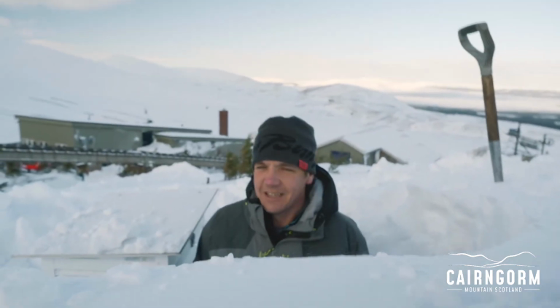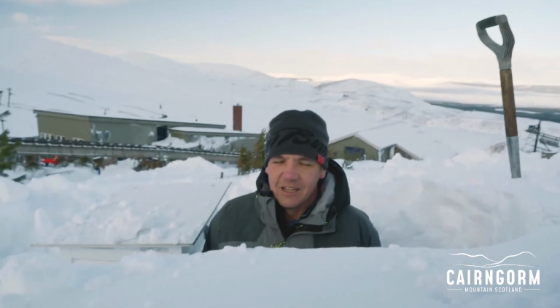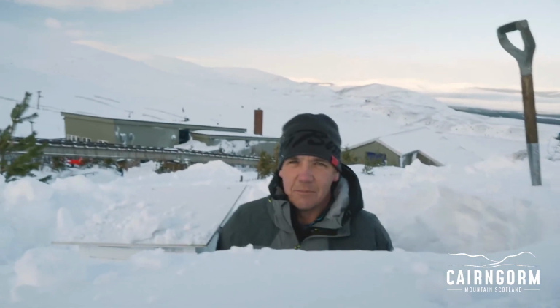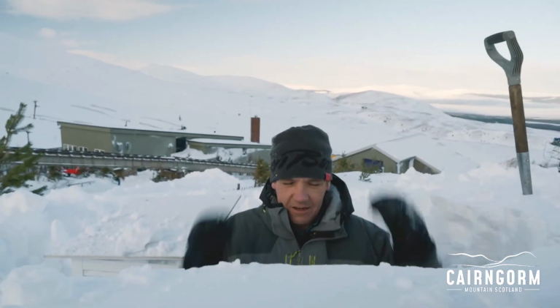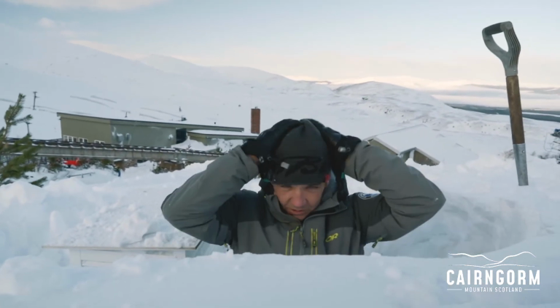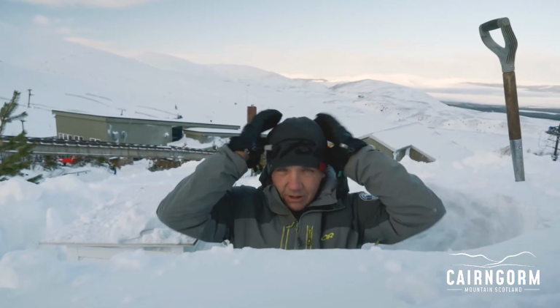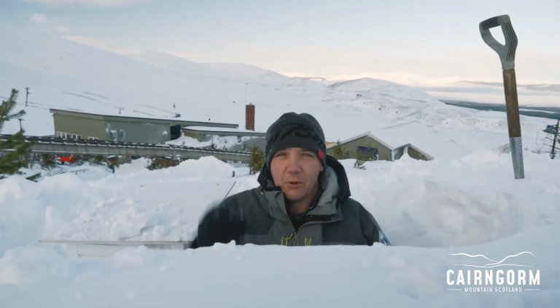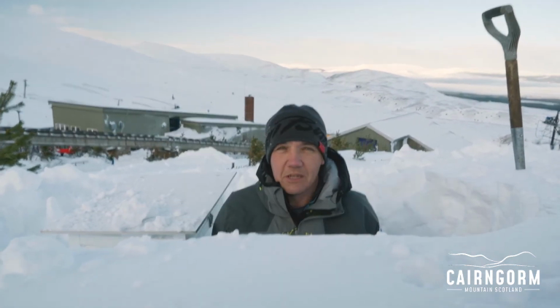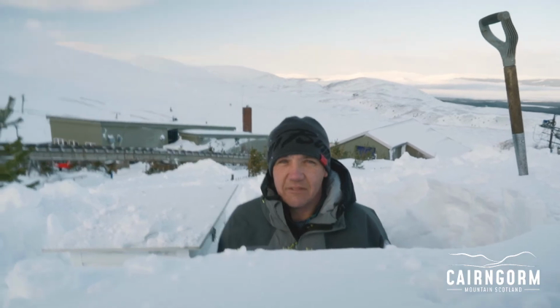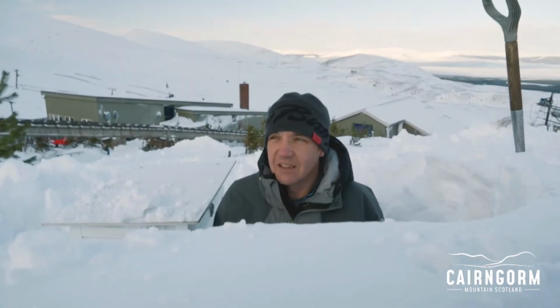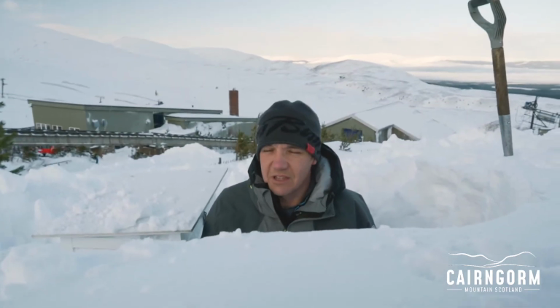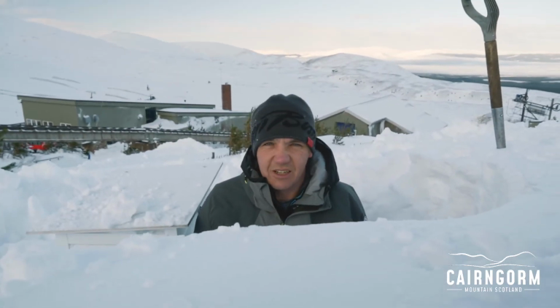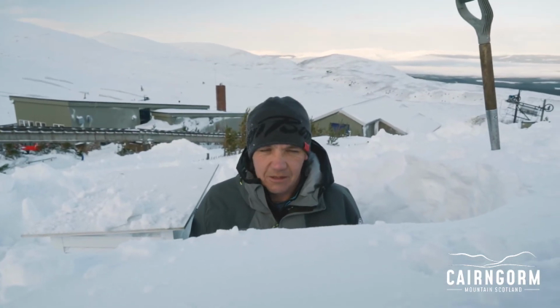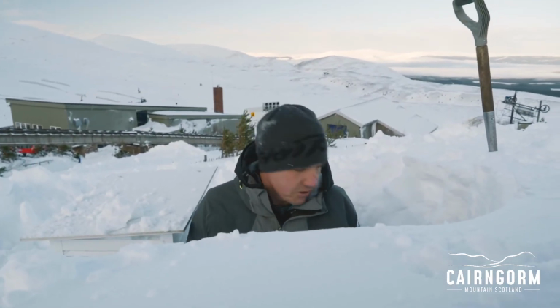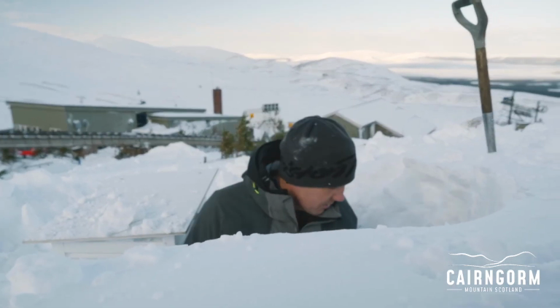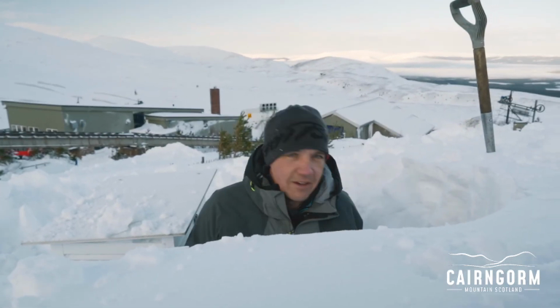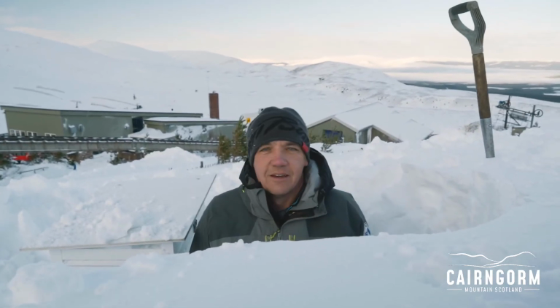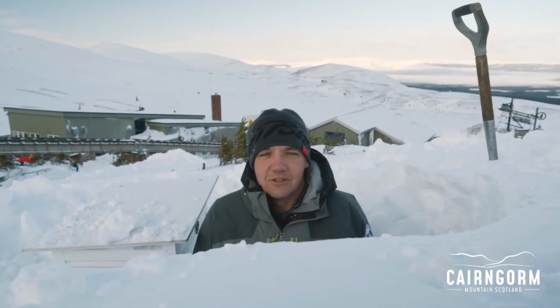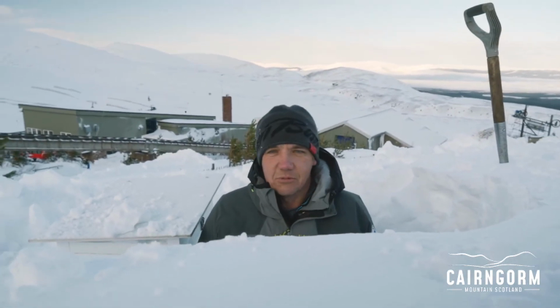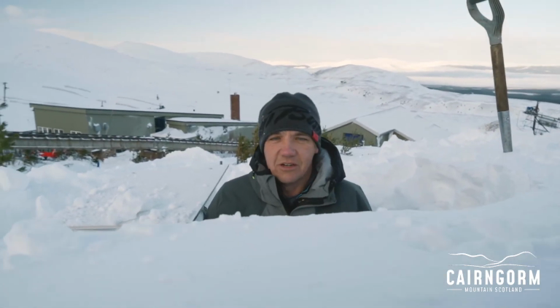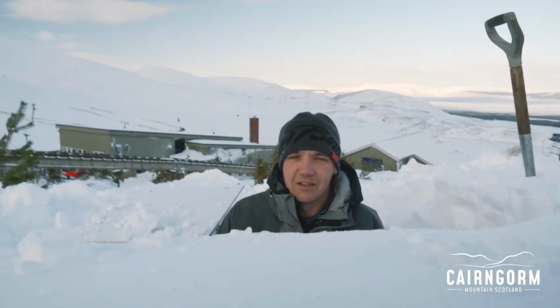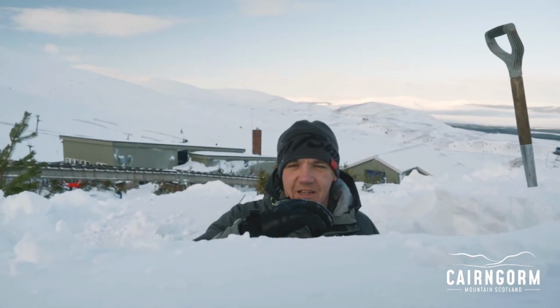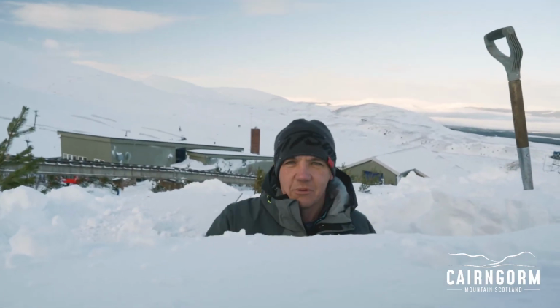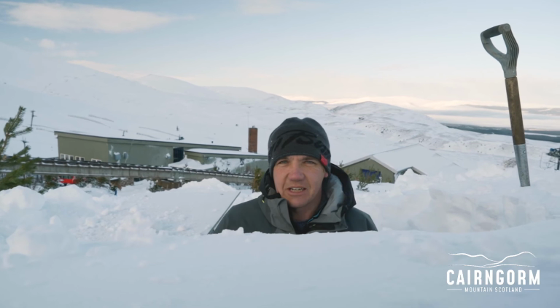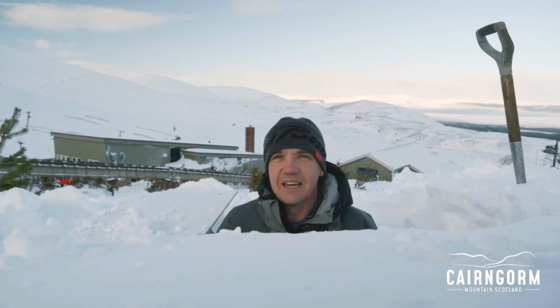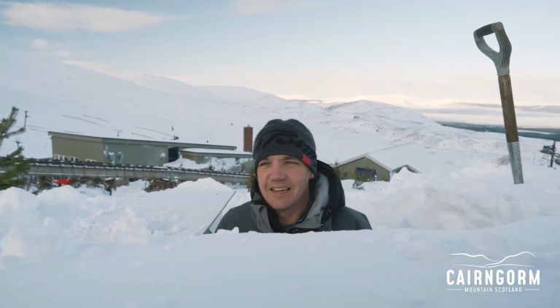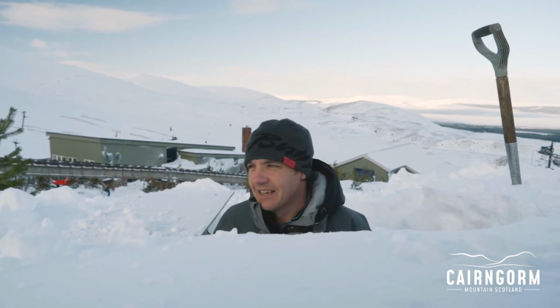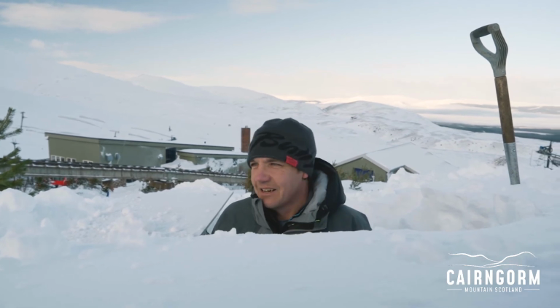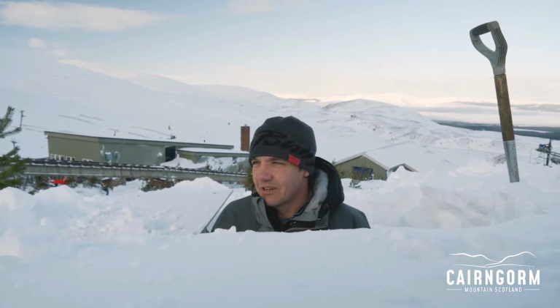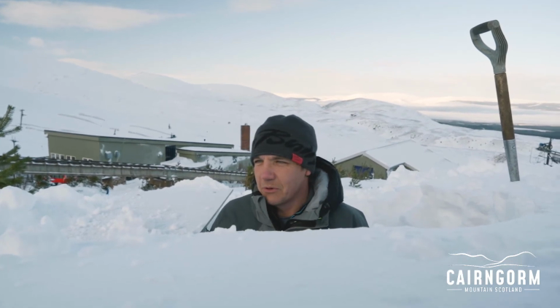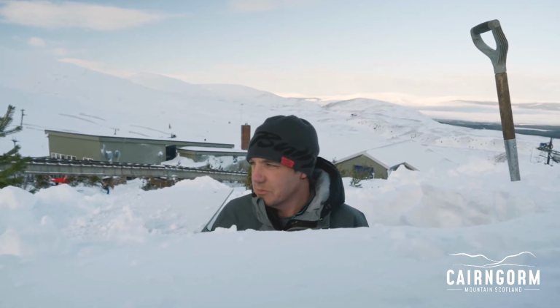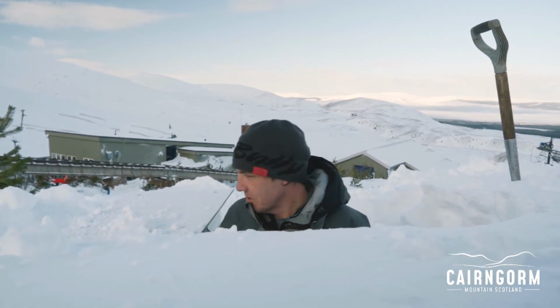So I'm about 1m 70, 176cm tall. So that's about 160 — 1.6m deep.